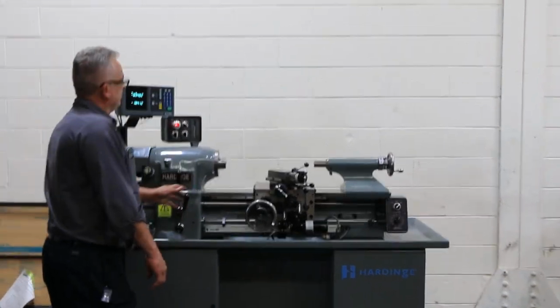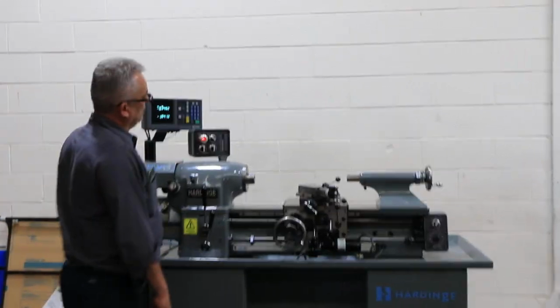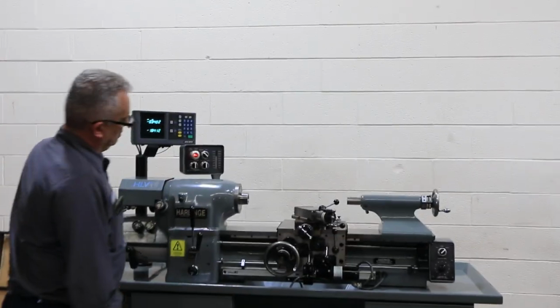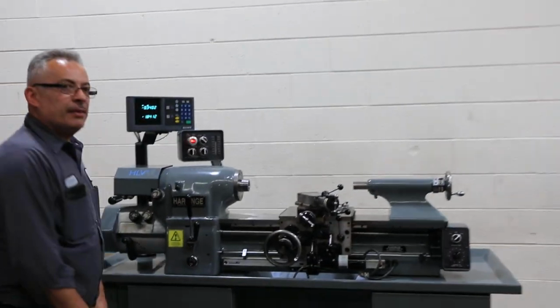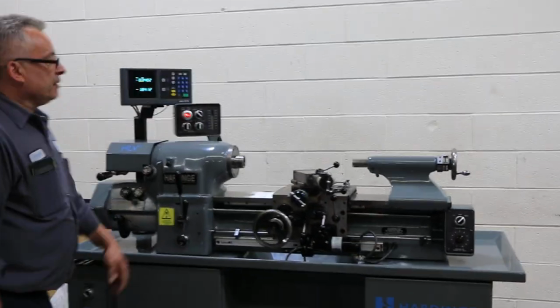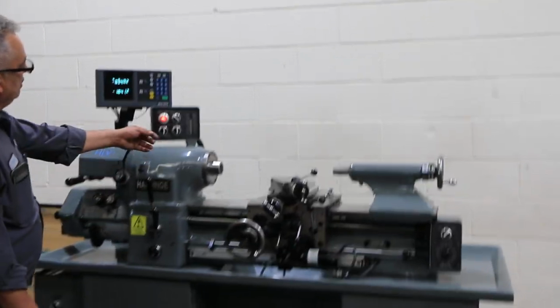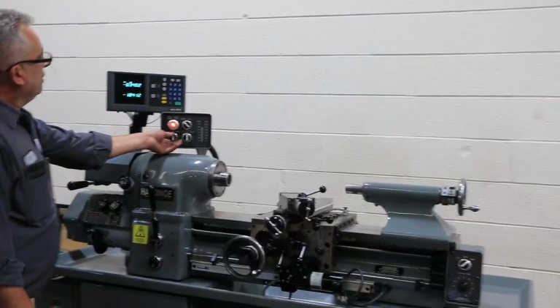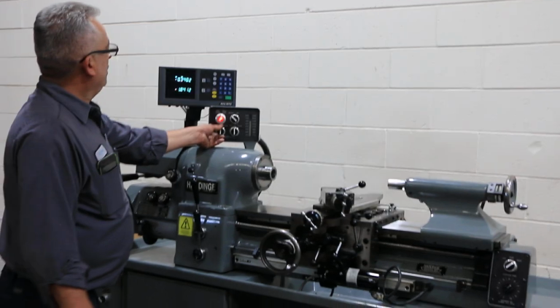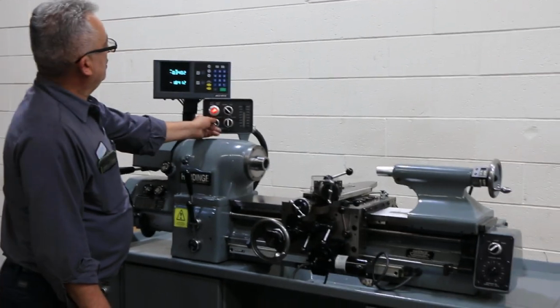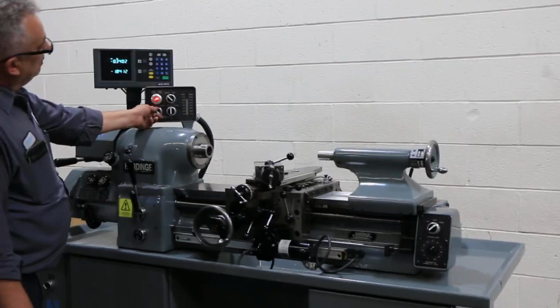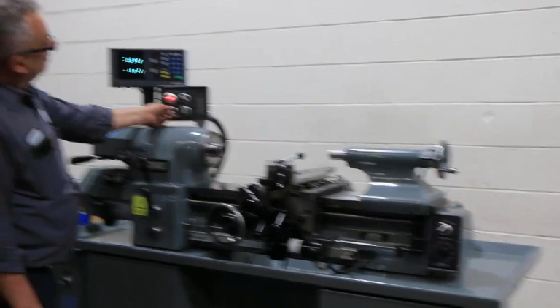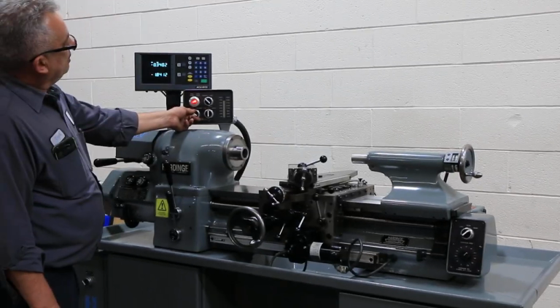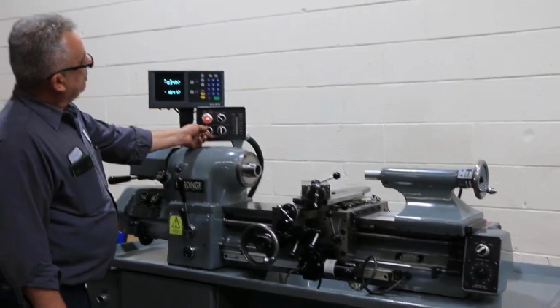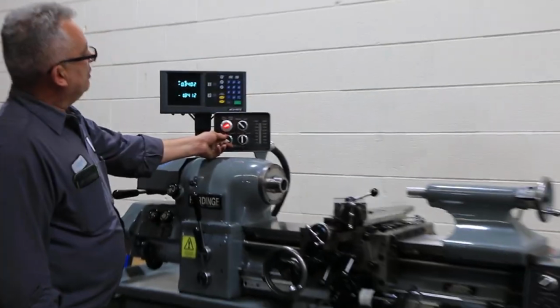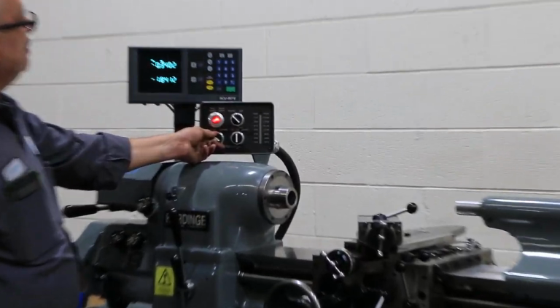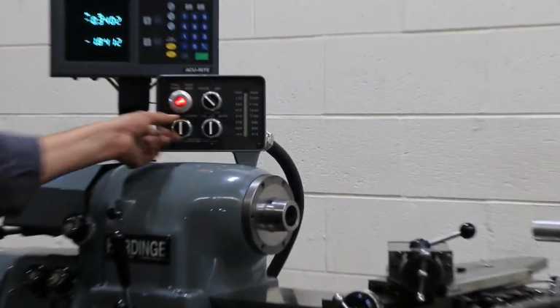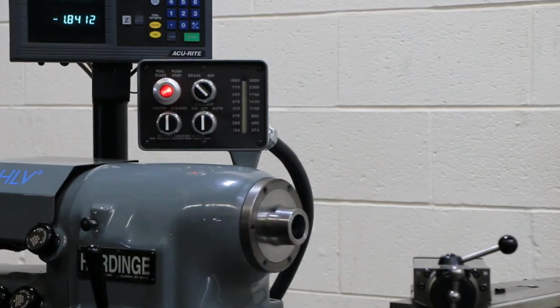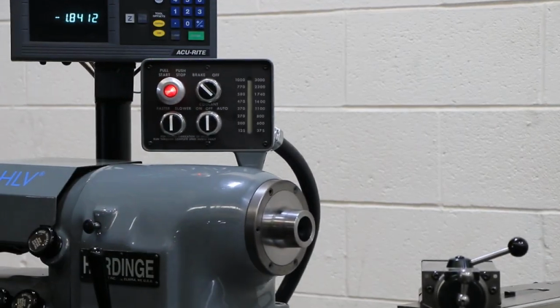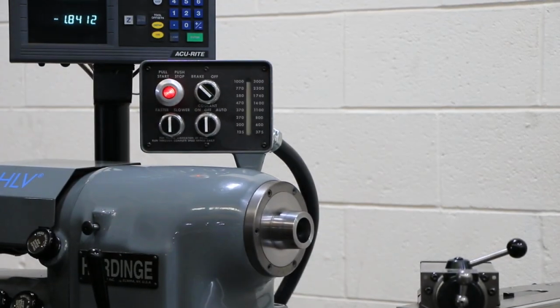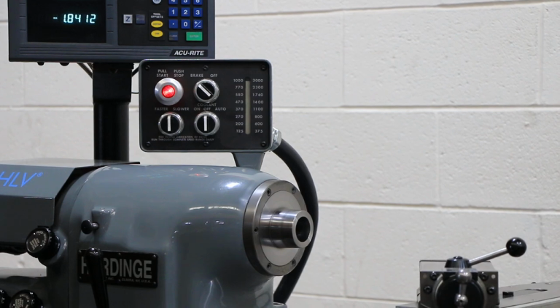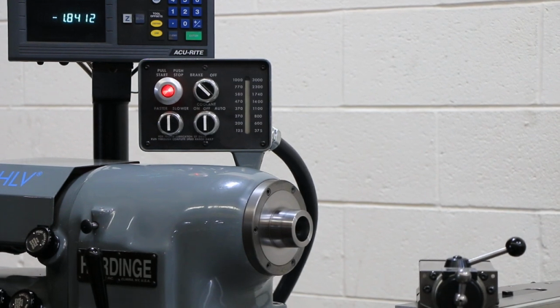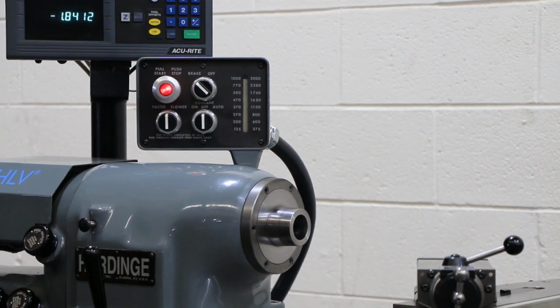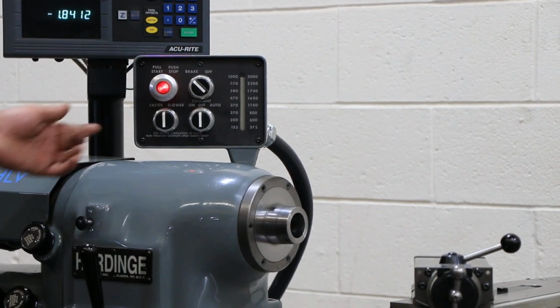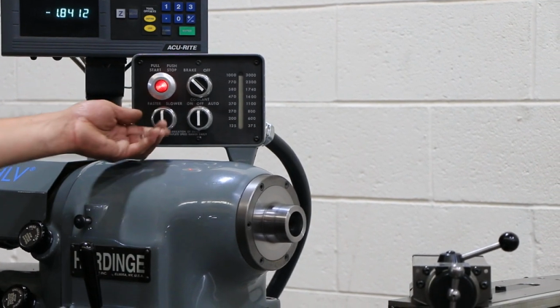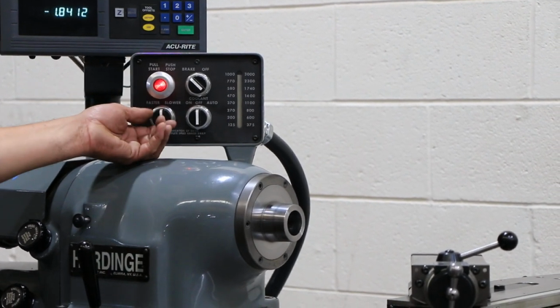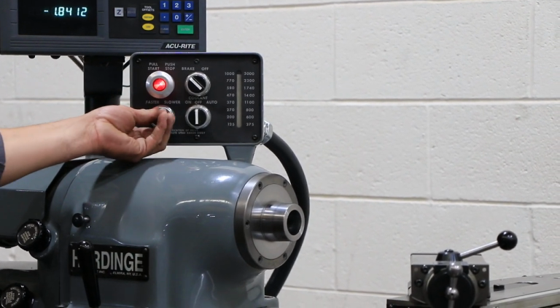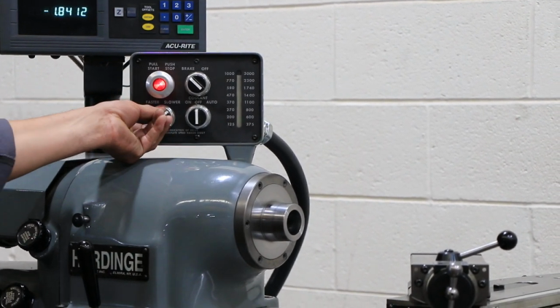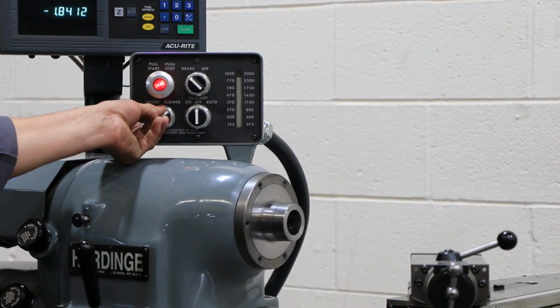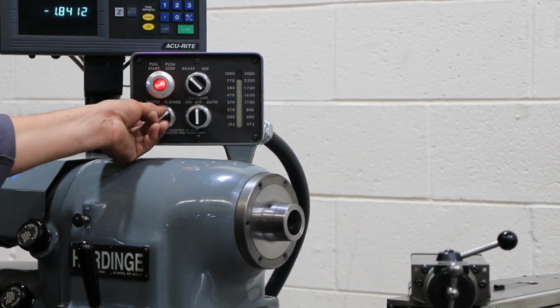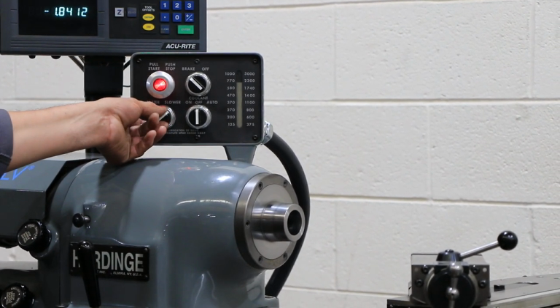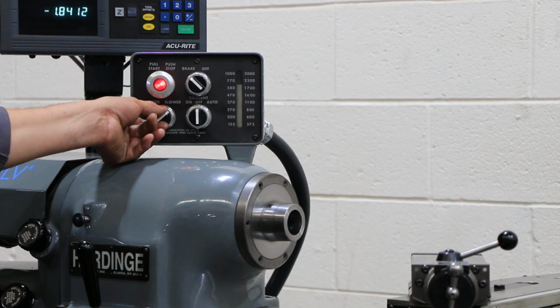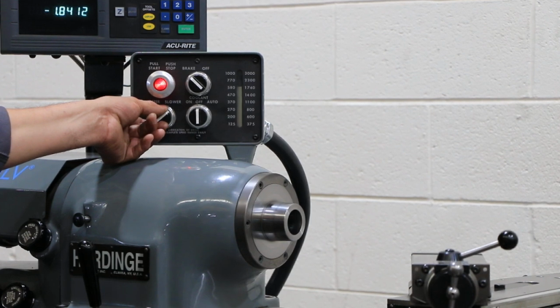You have up to 3,000 RPM. Right now we are running at 3,000 — that's the highest. The machine is super quiet. We're going down.